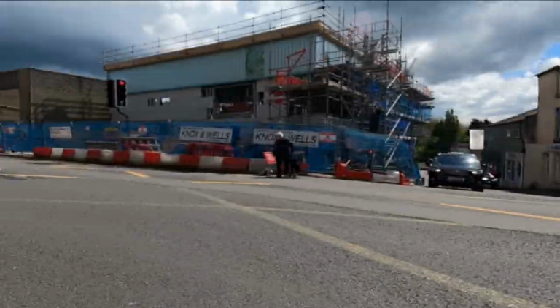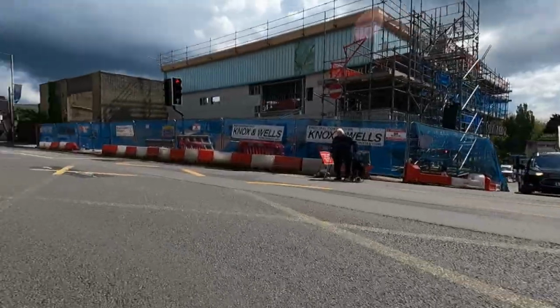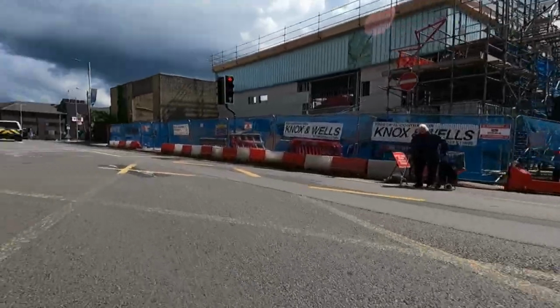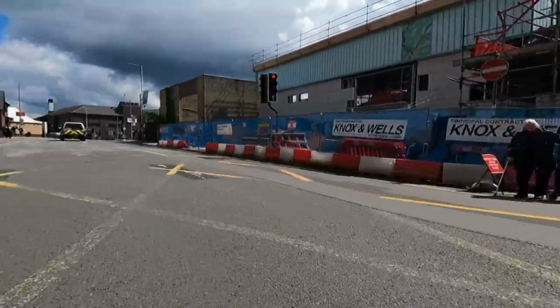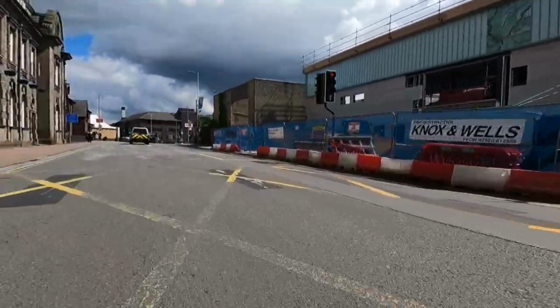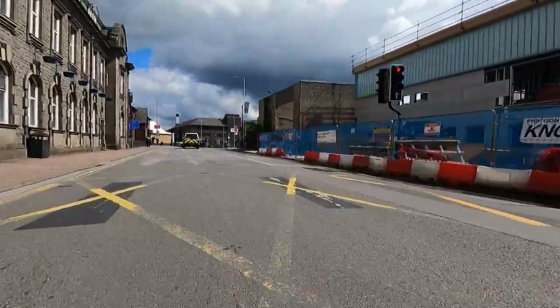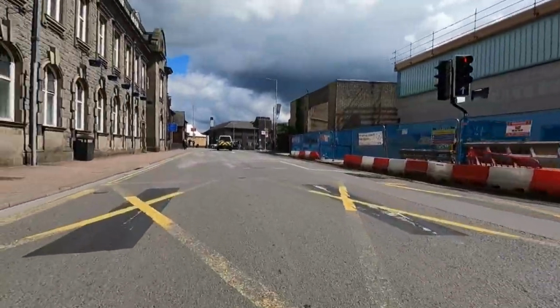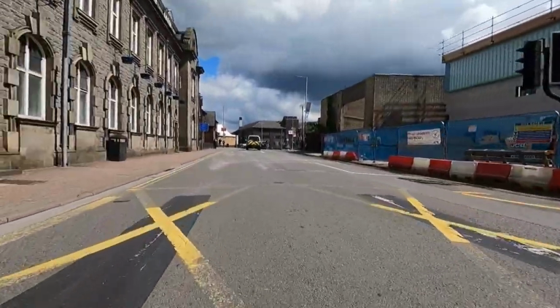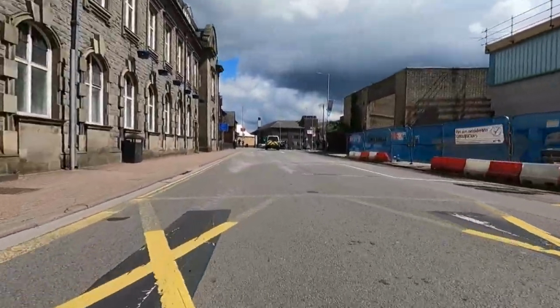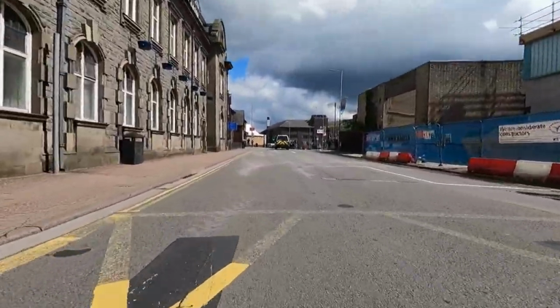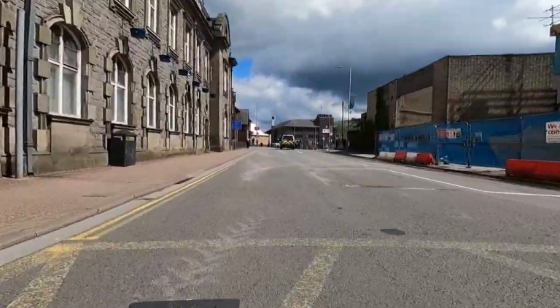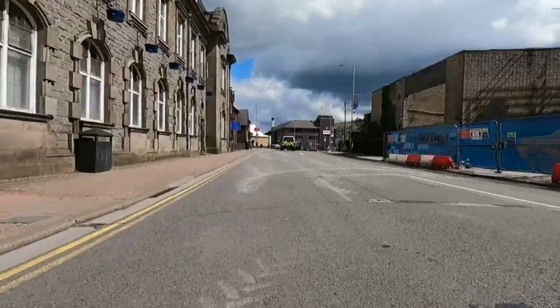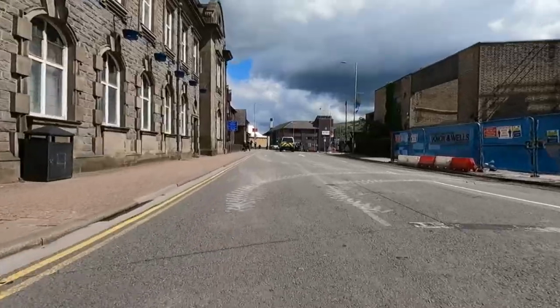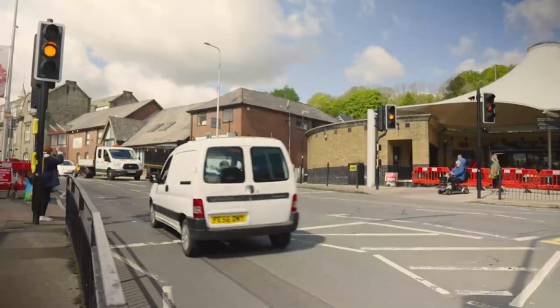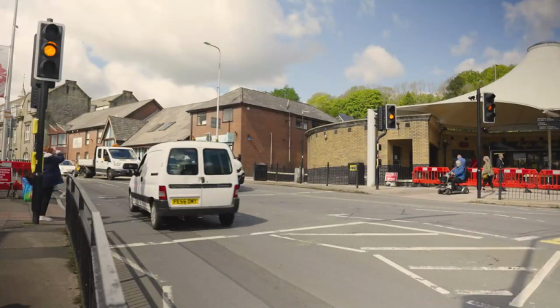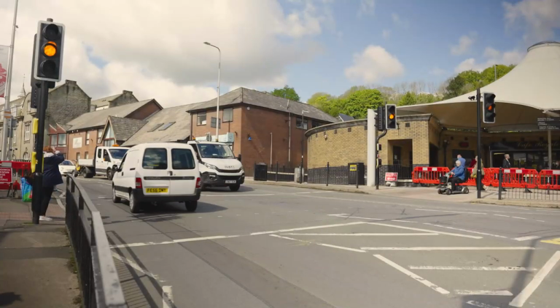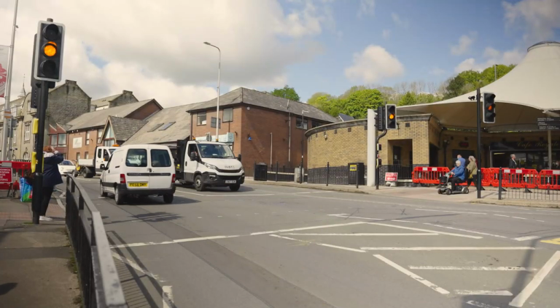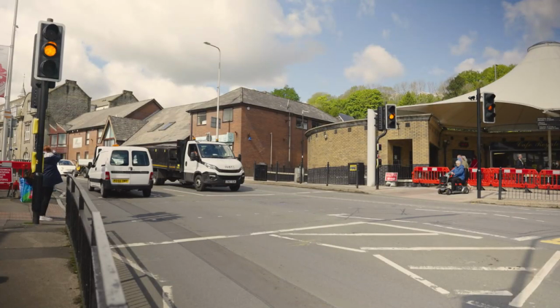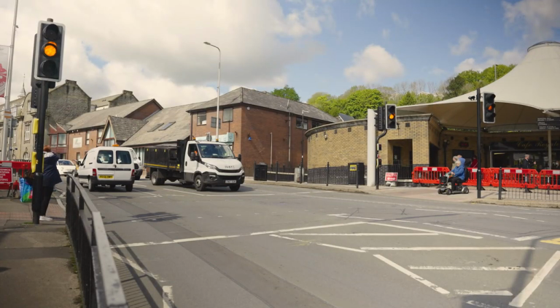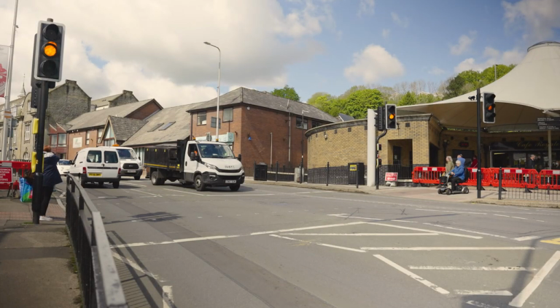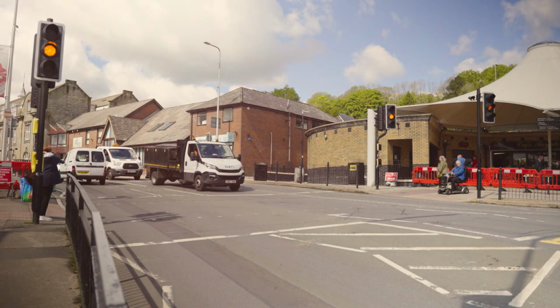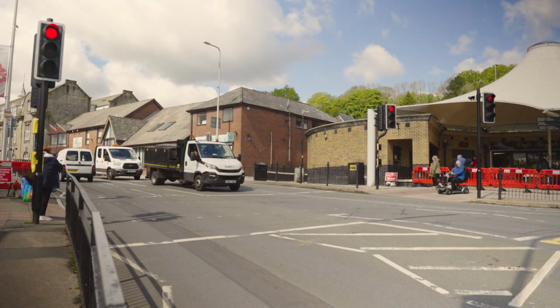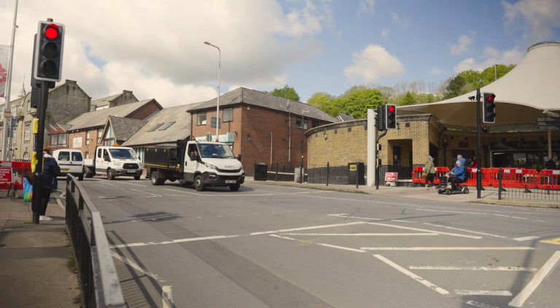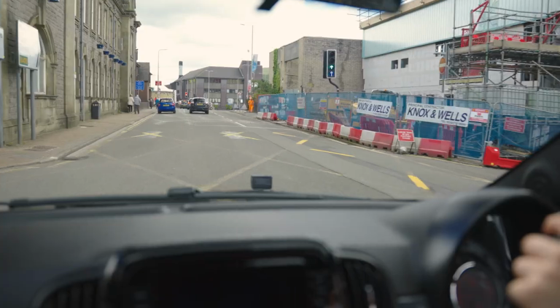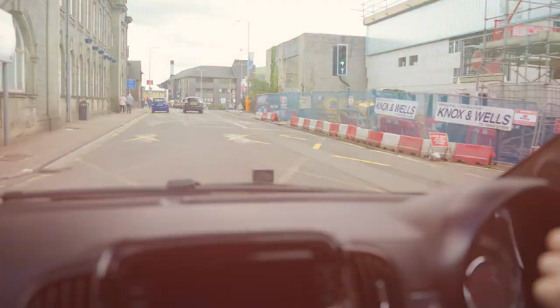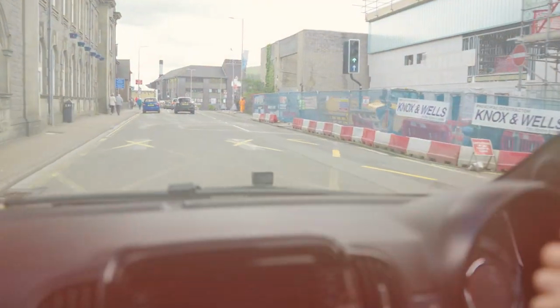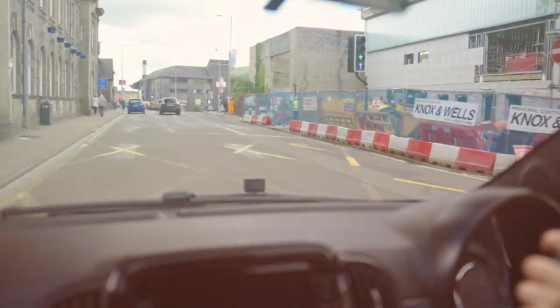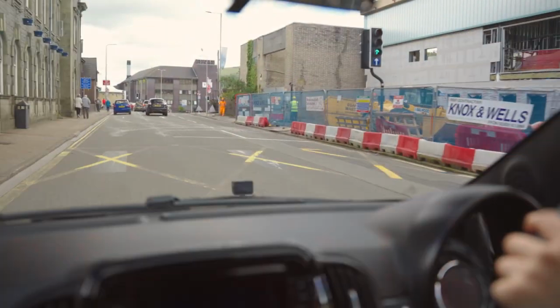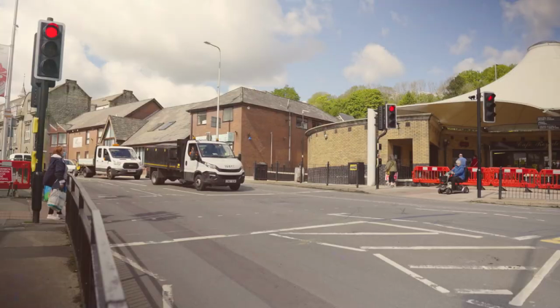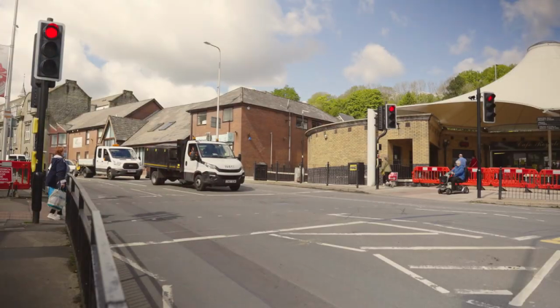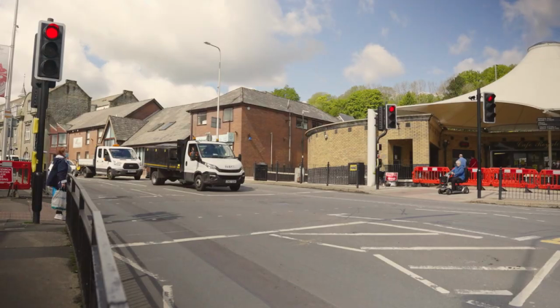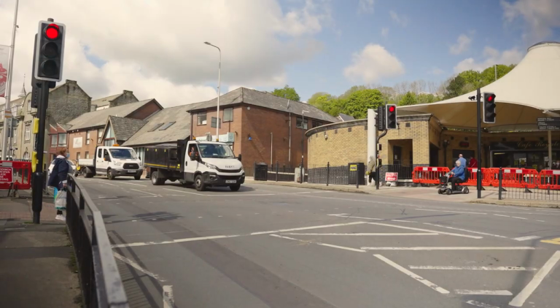Running a red light is extremely dangerous and should be avoided at all costs. Even if you can't see any other road users, red always means stop.